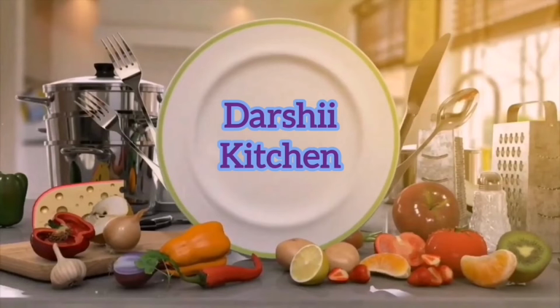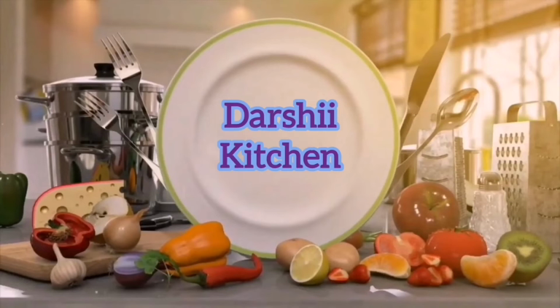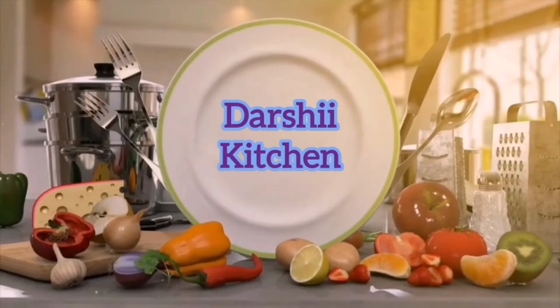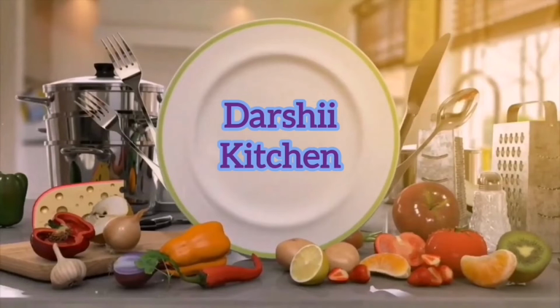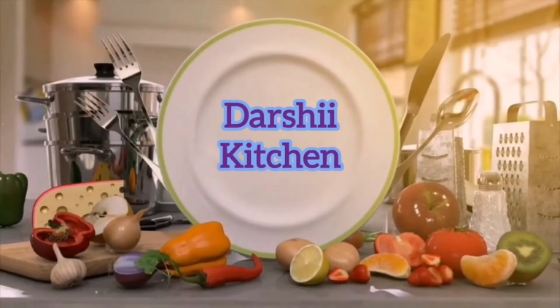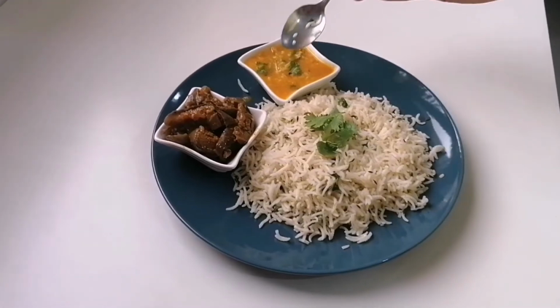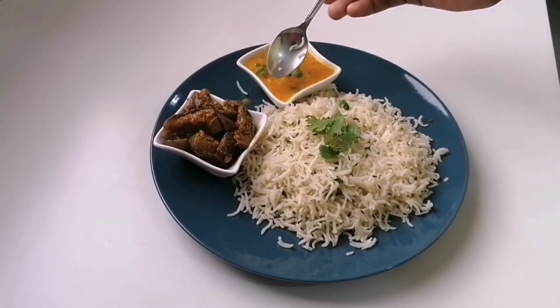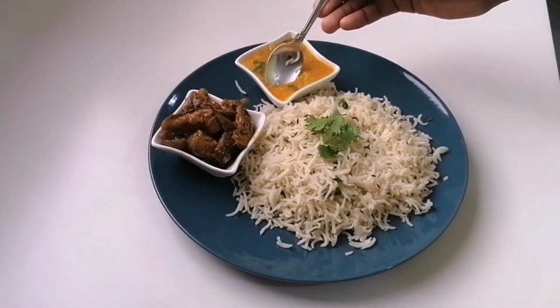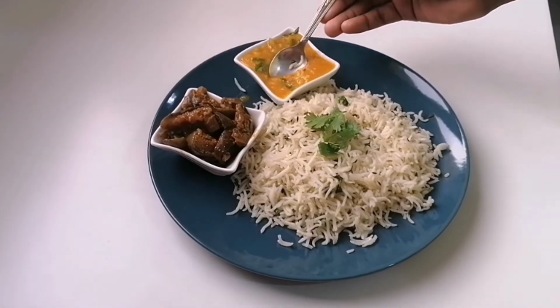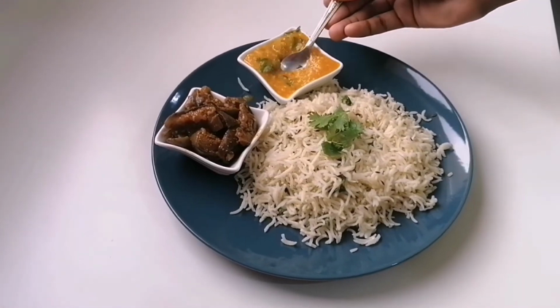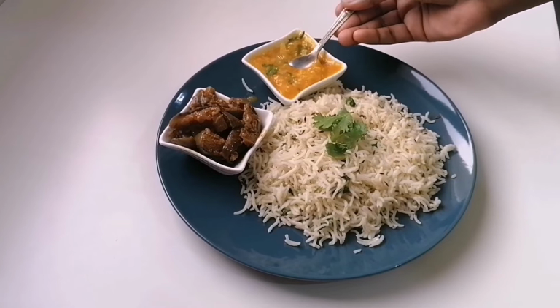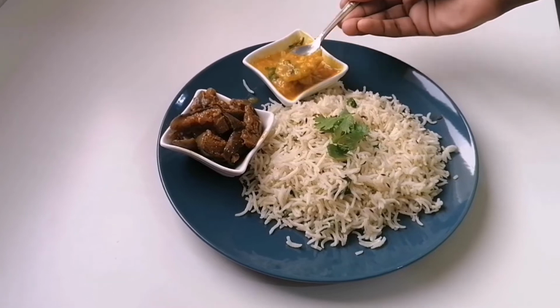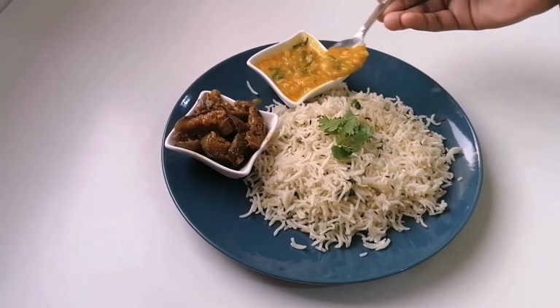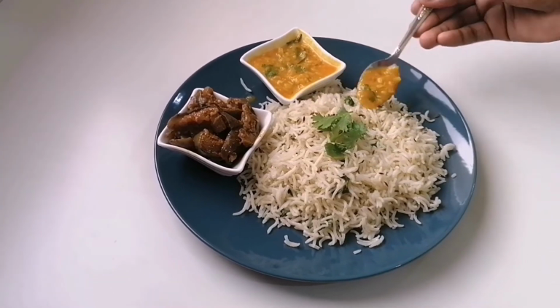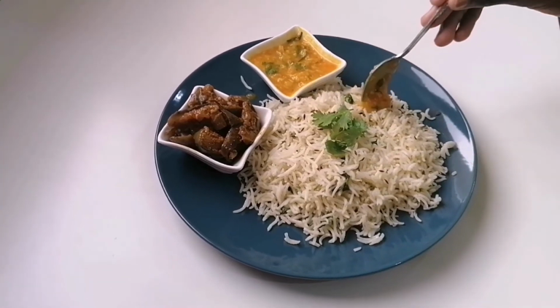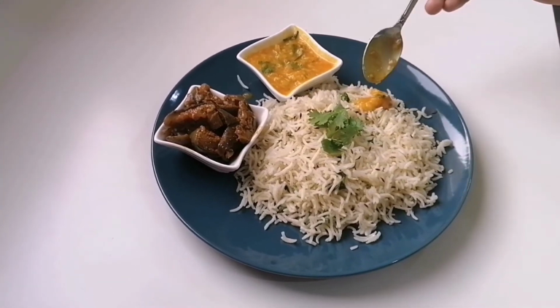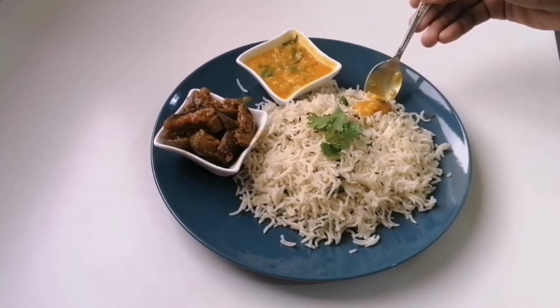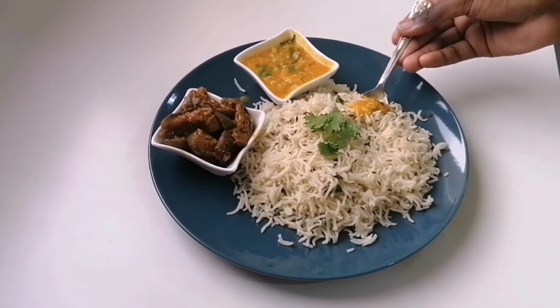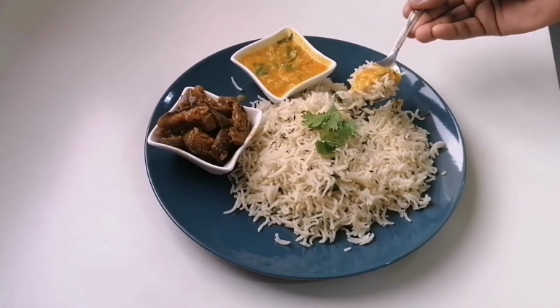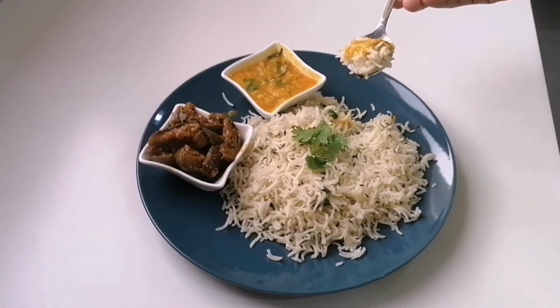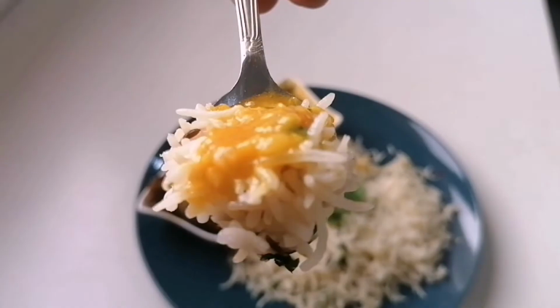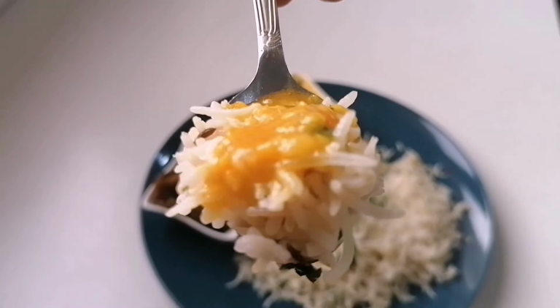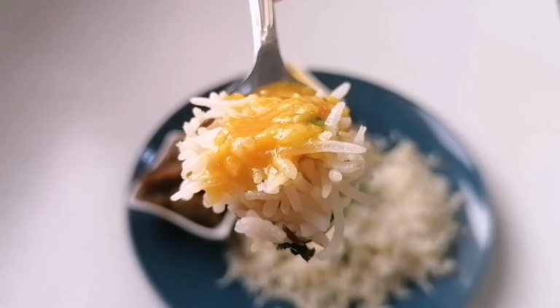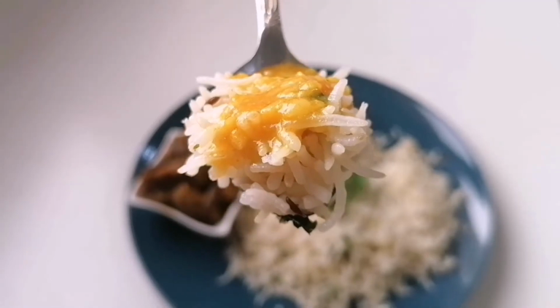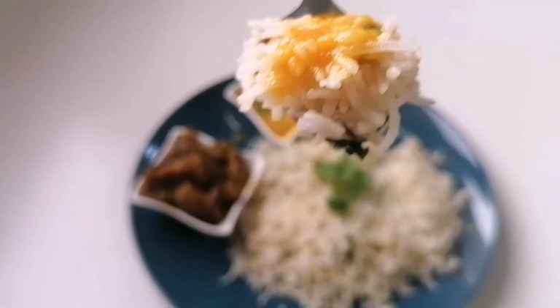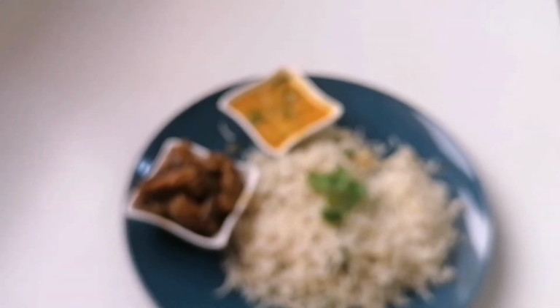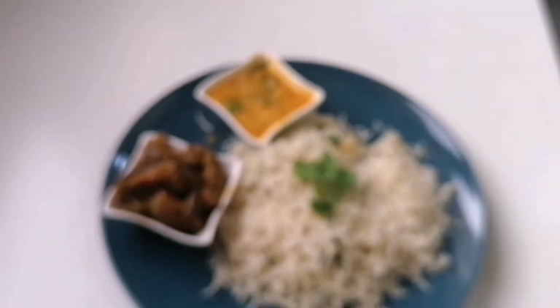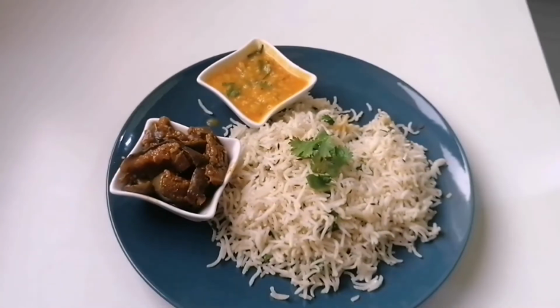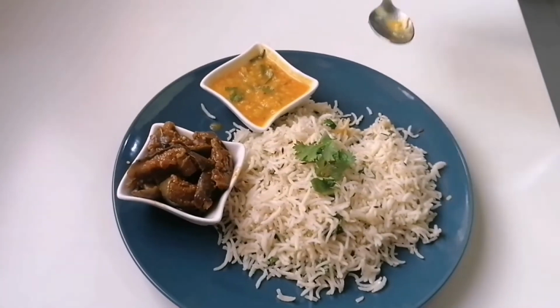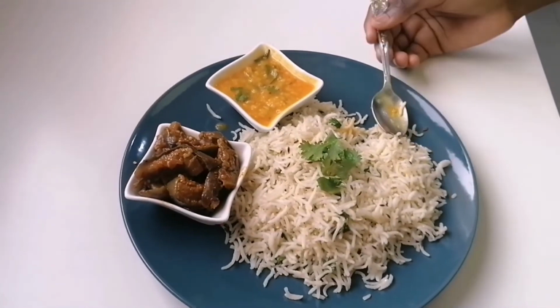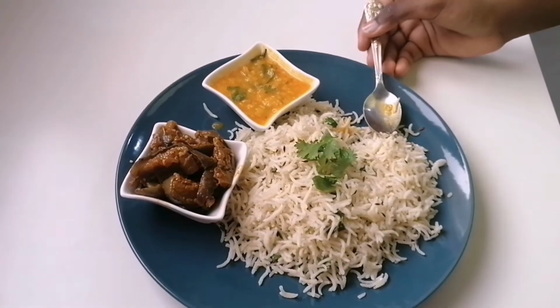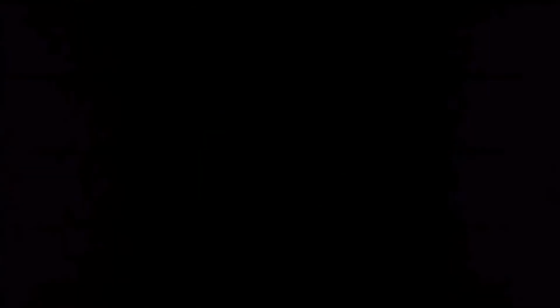Hello friends, welcome to Dashi Kitchen. Today, let's see how to make the yummy jeera rice in South Indian style.